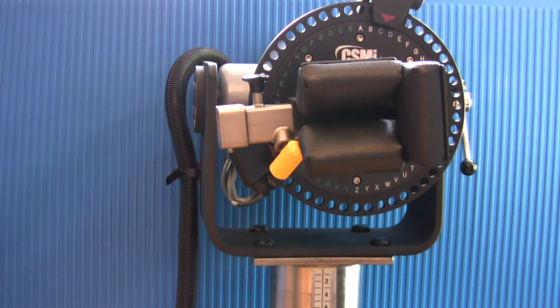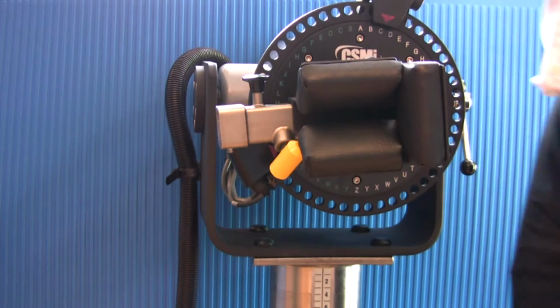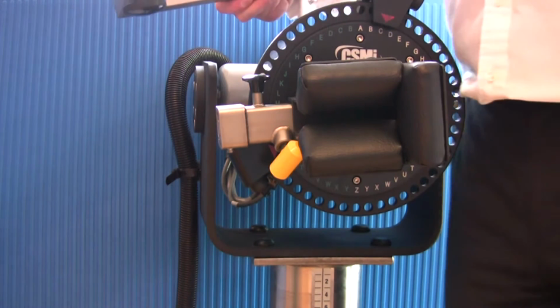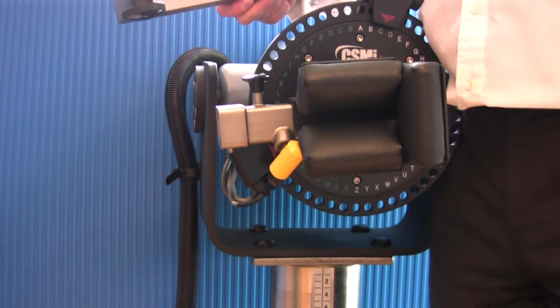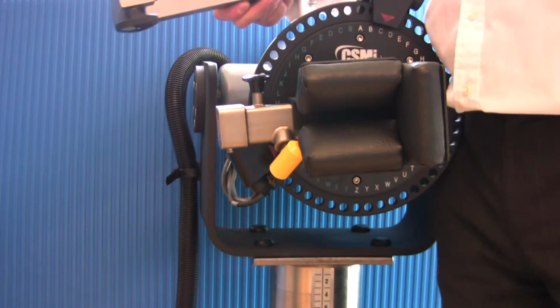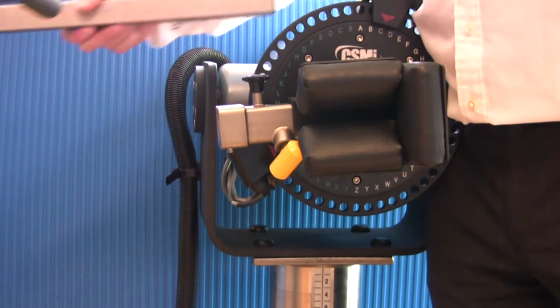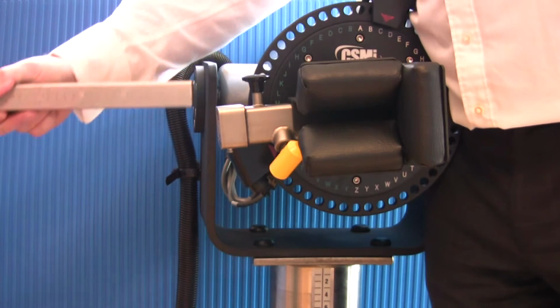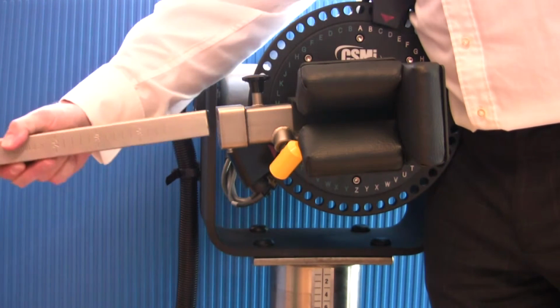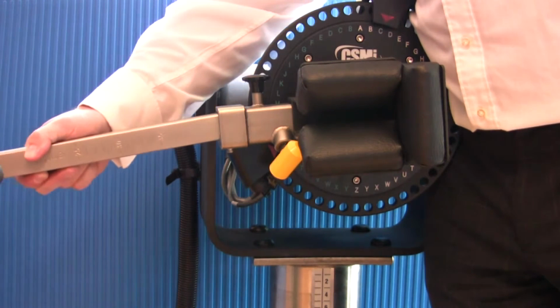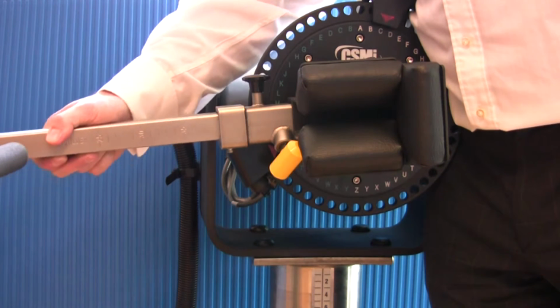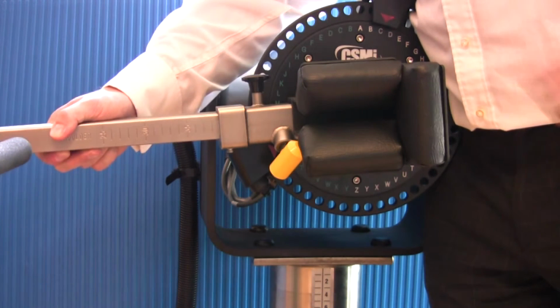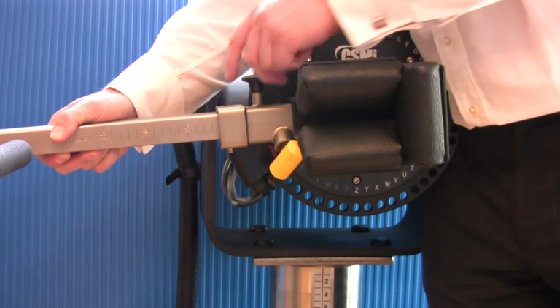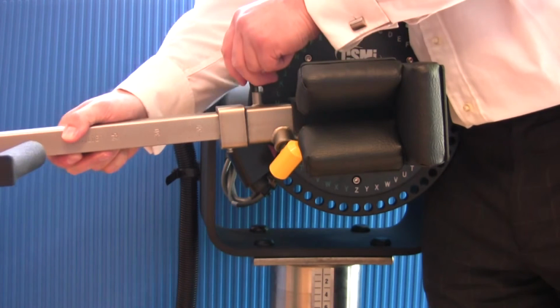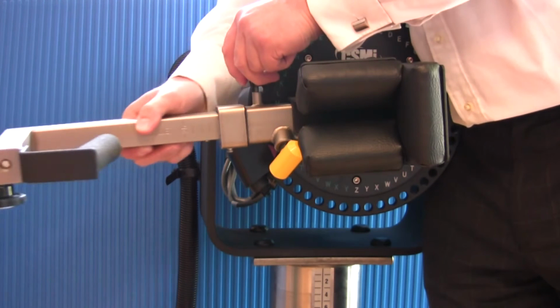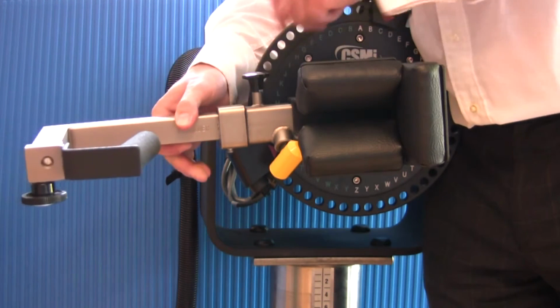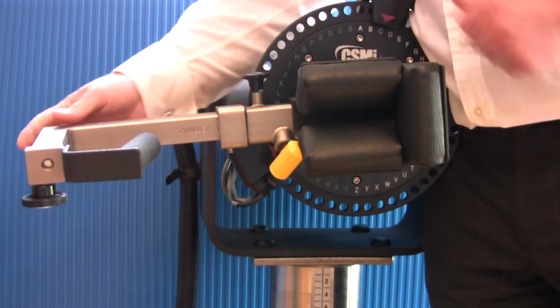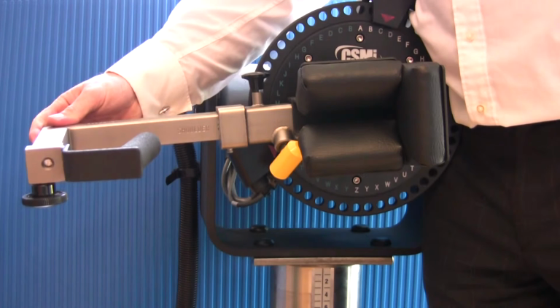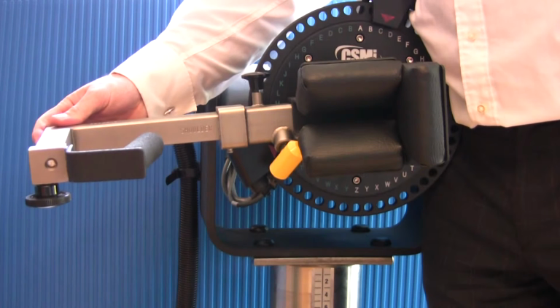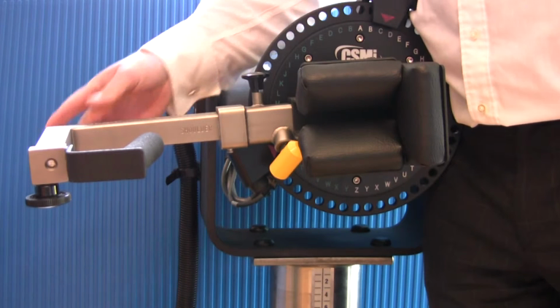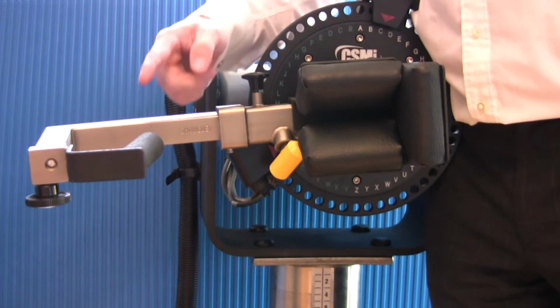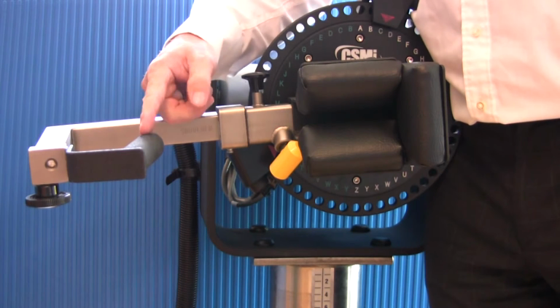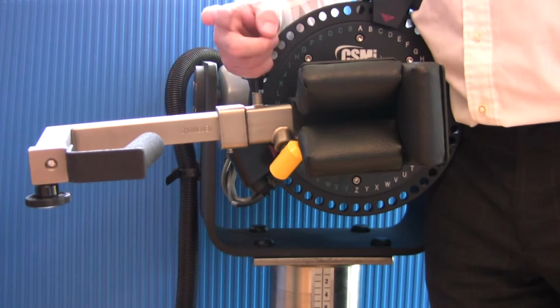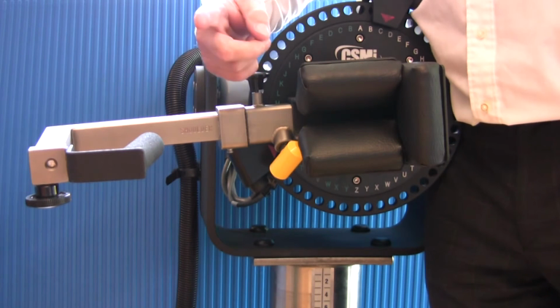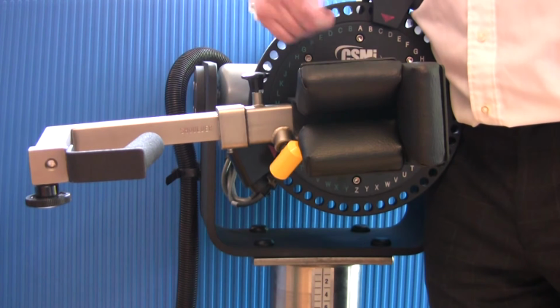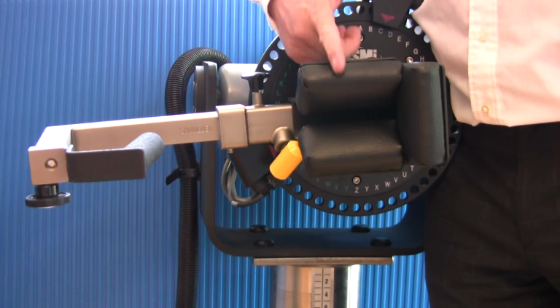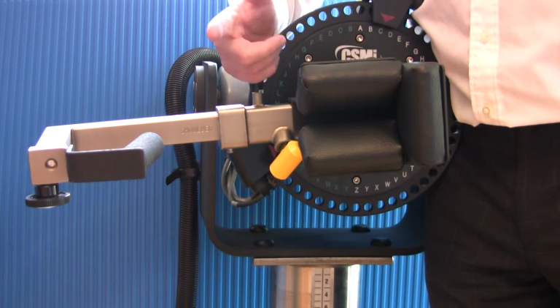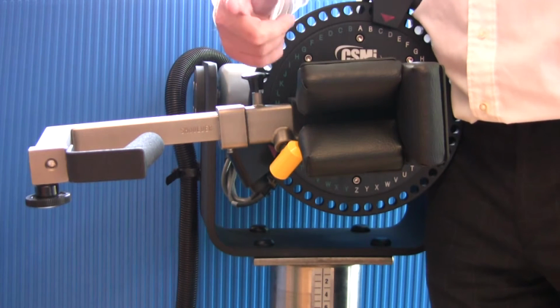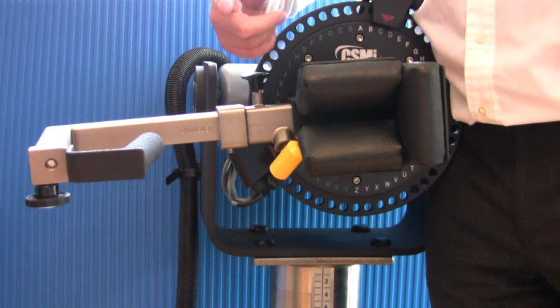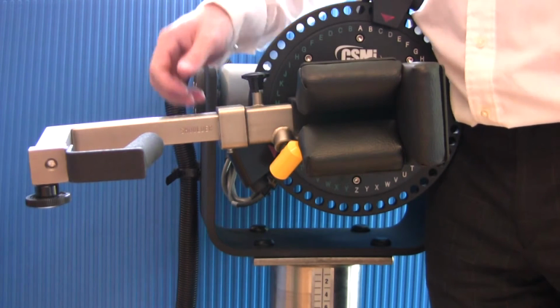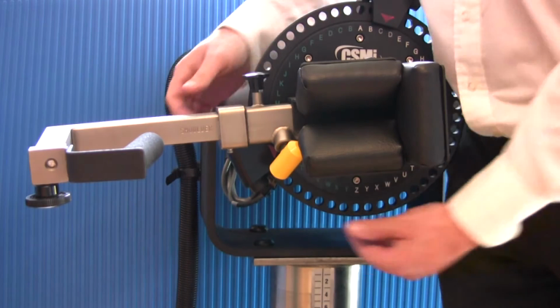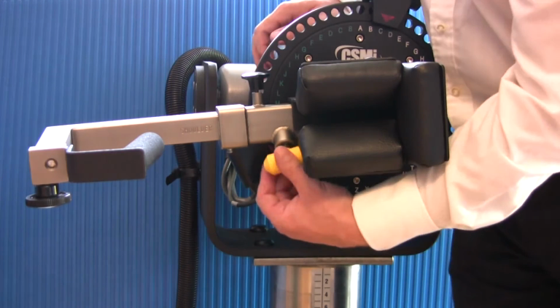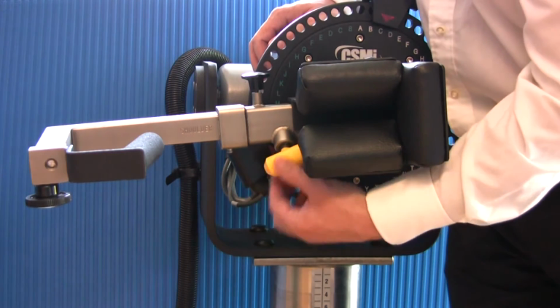Then install the wrist shoulder adapter into the long end of the input arm. Ensure the handle faces away from the dynamometer face. Pull the locking pin to allow full installation. Secure with the locking screw.